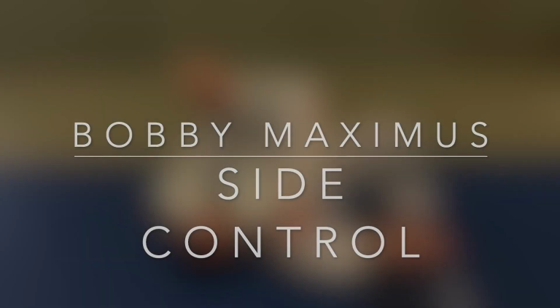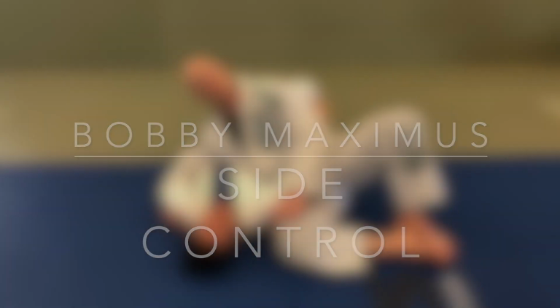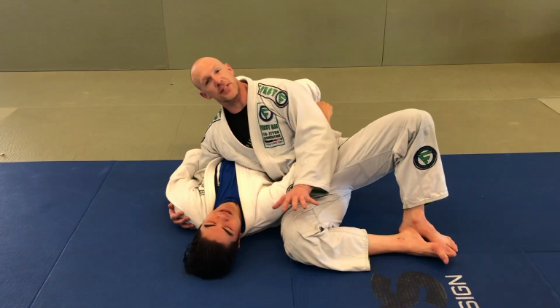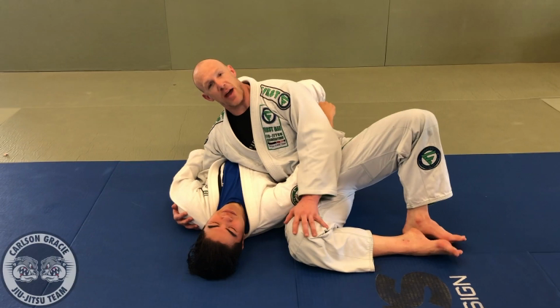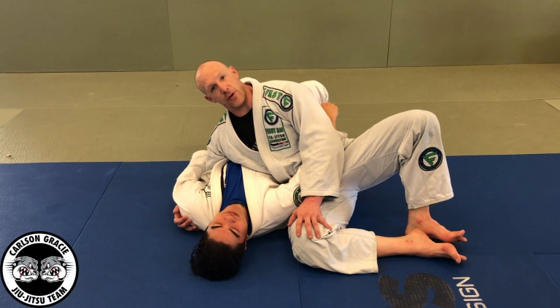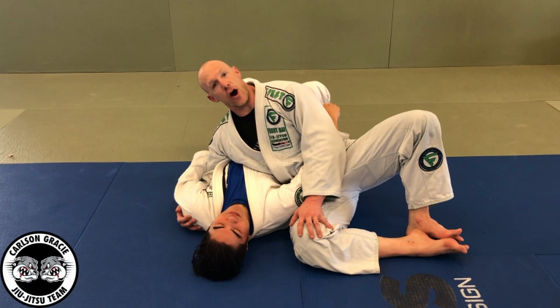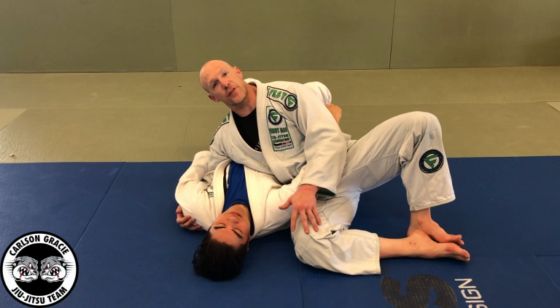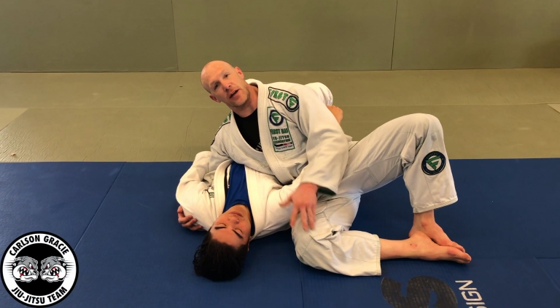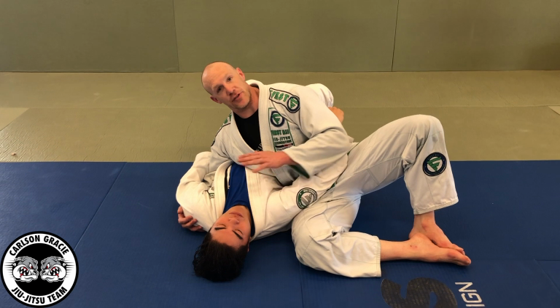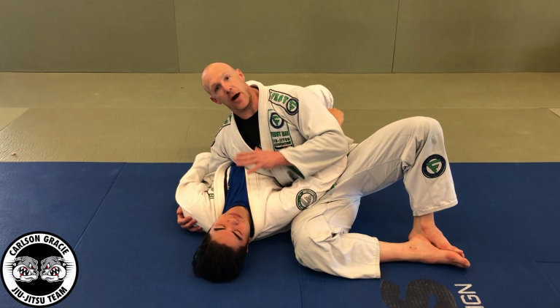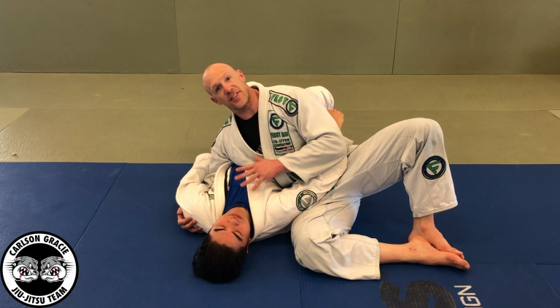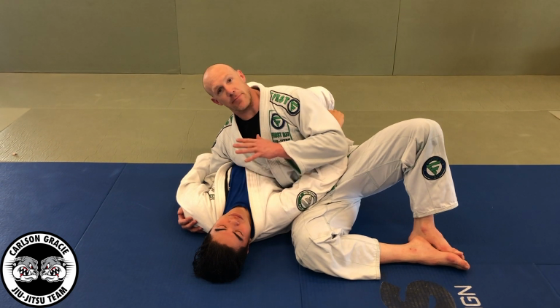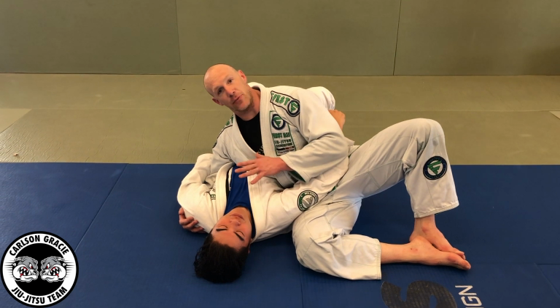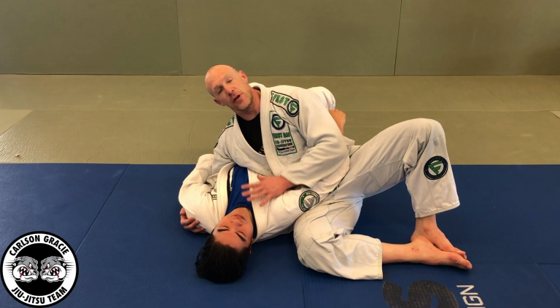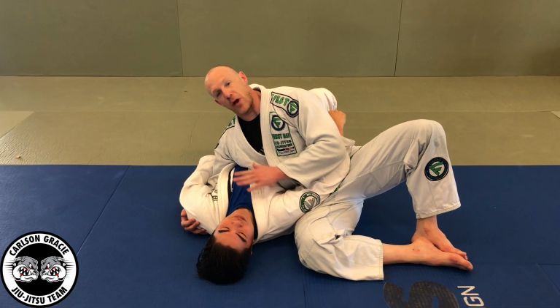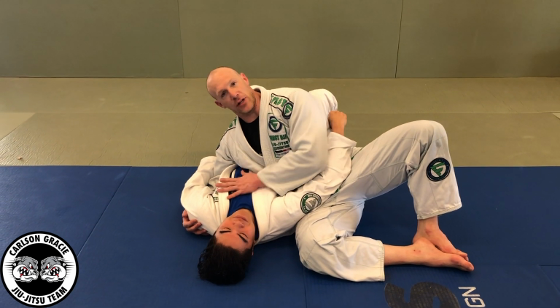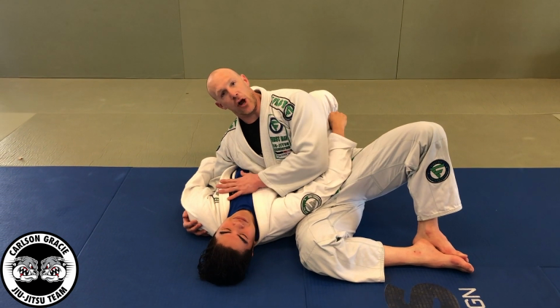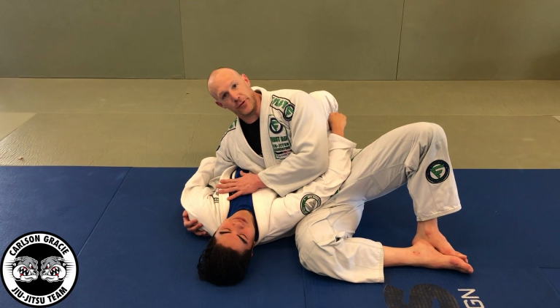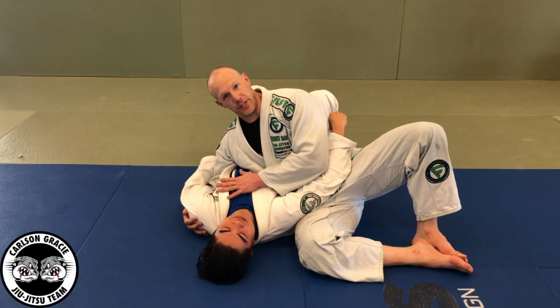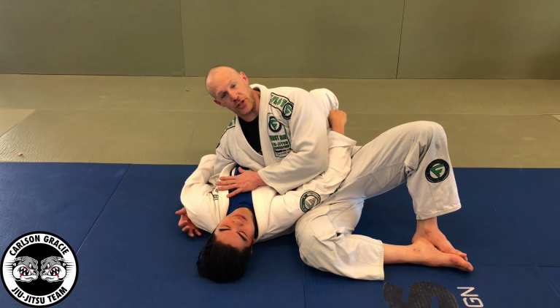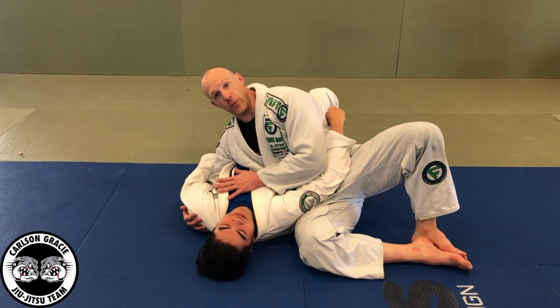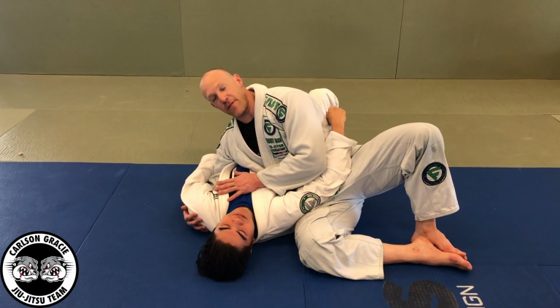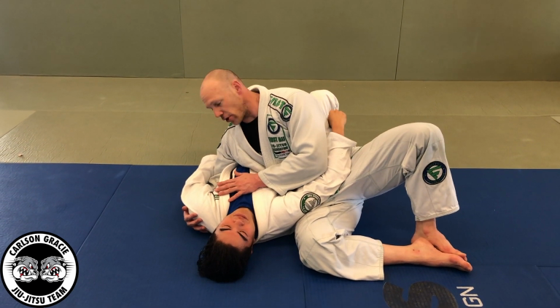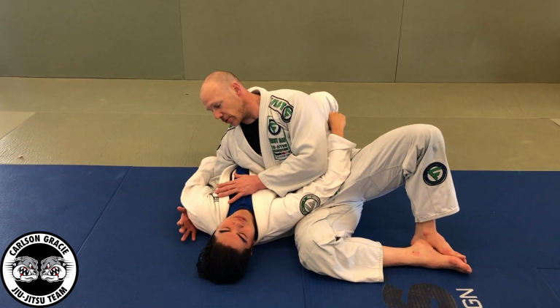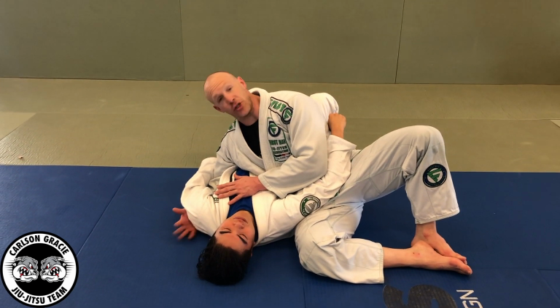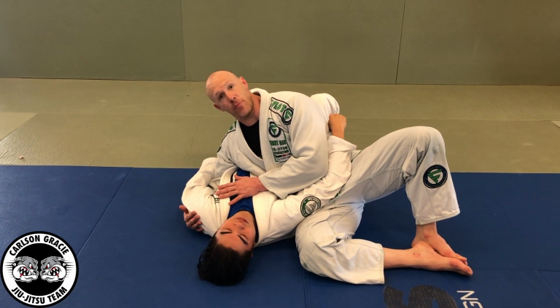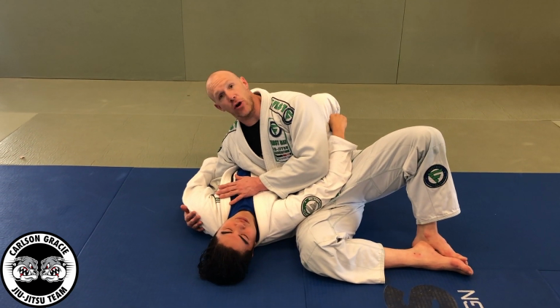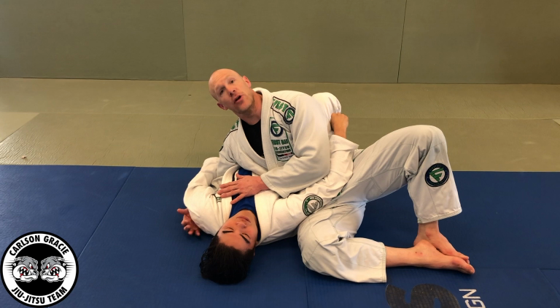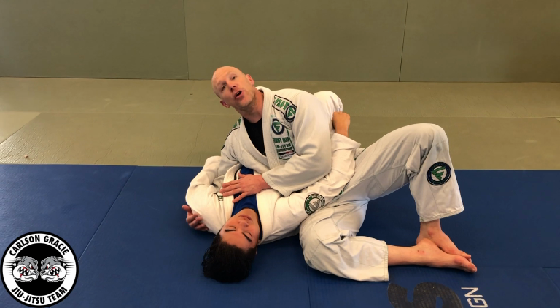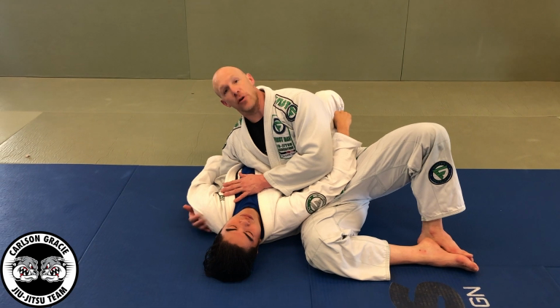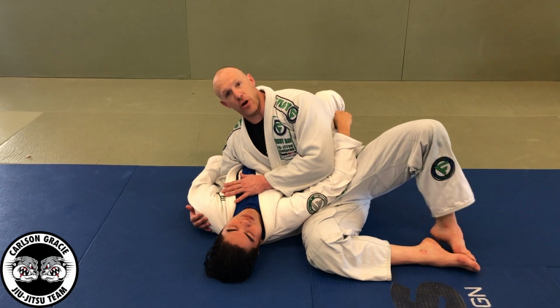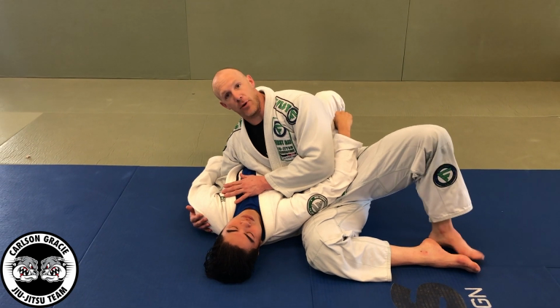Because of my wrestling background, I often end up in top side mount, so I work a lot of combos from this position. One of my favorite combos is an armbar-kimura combo.